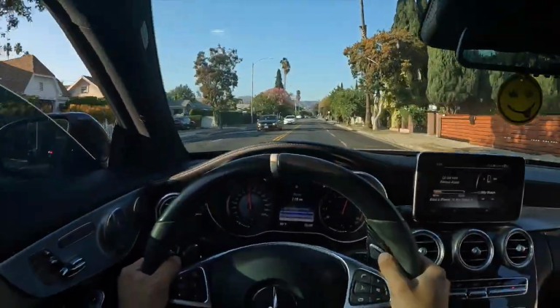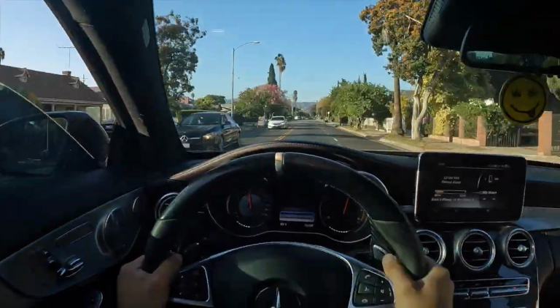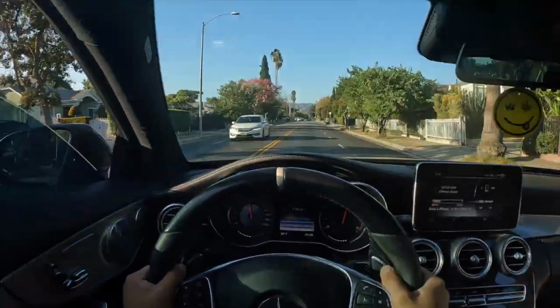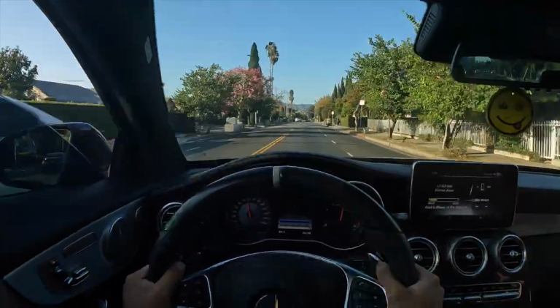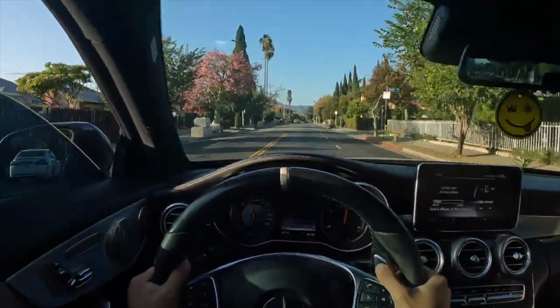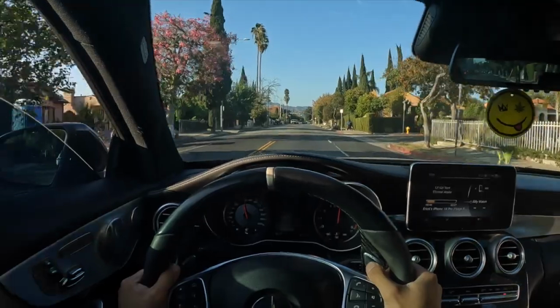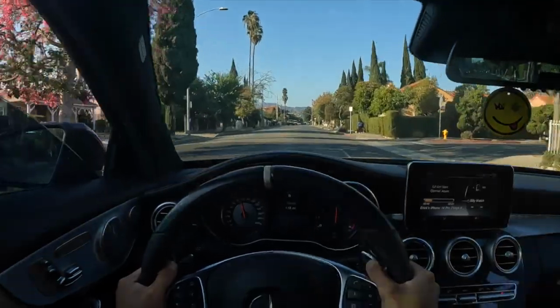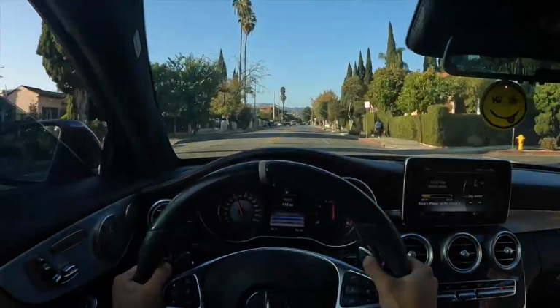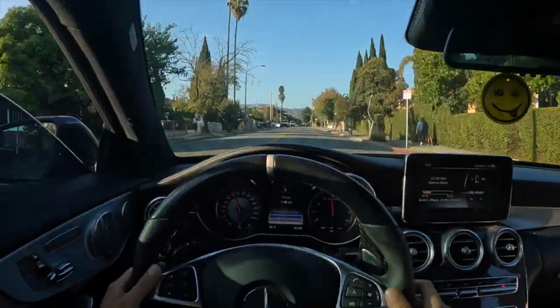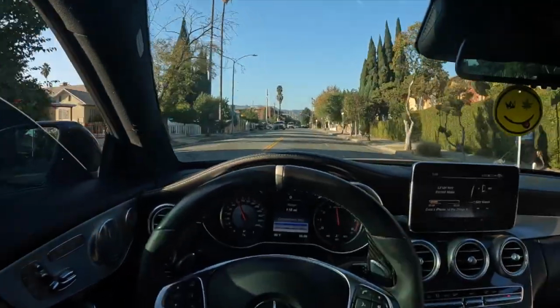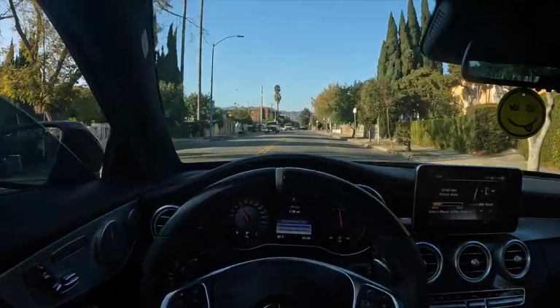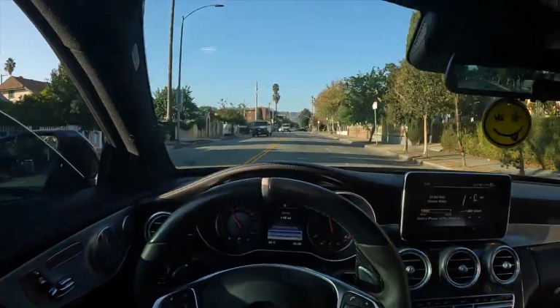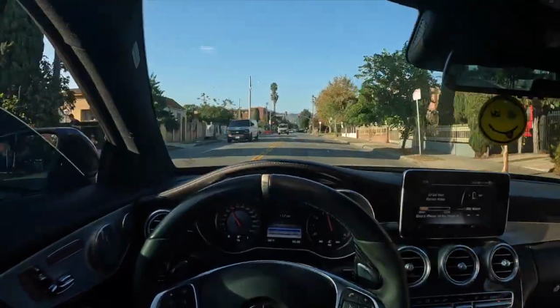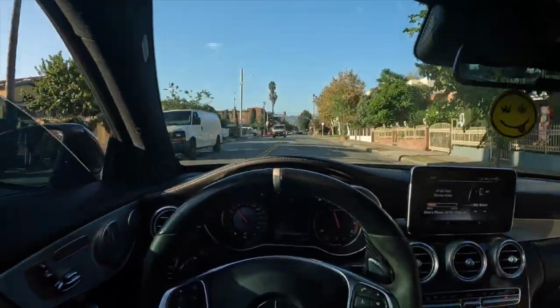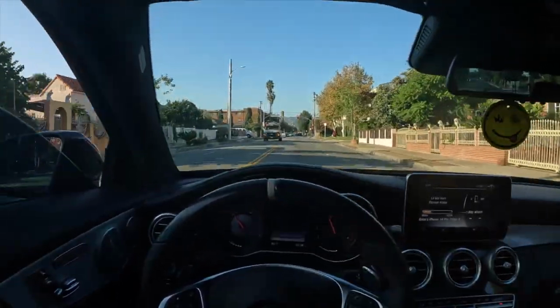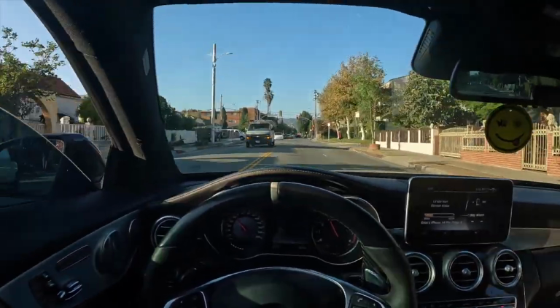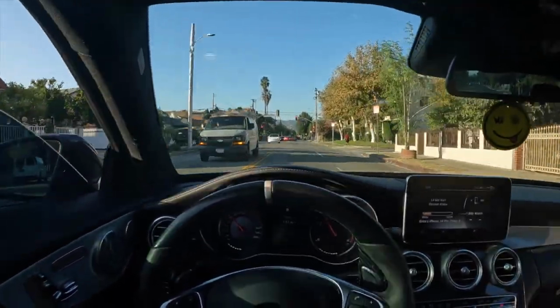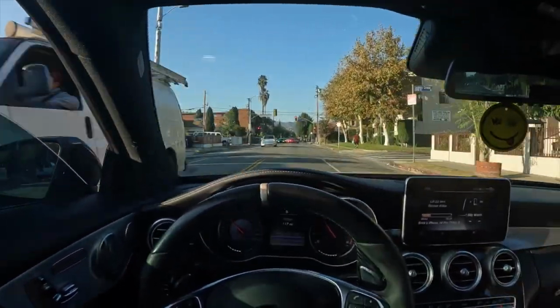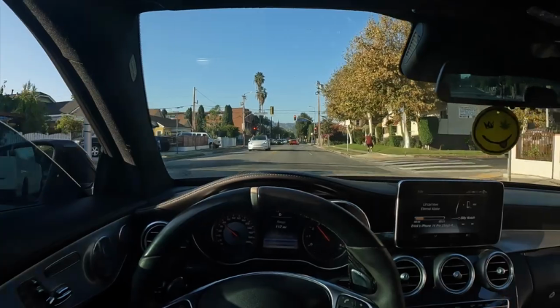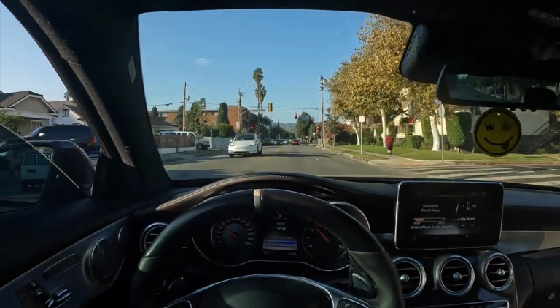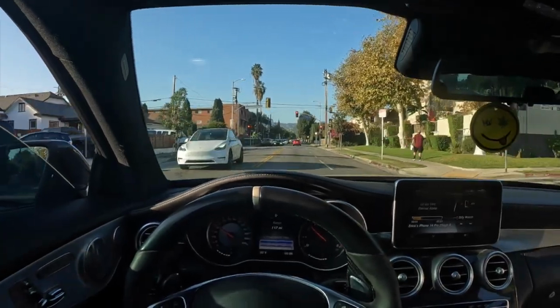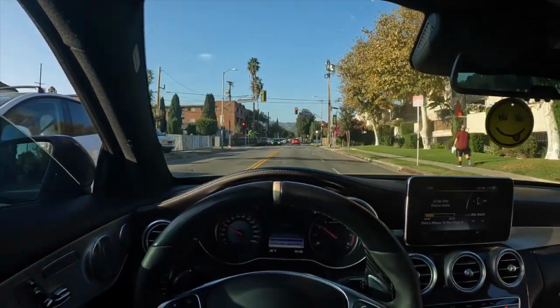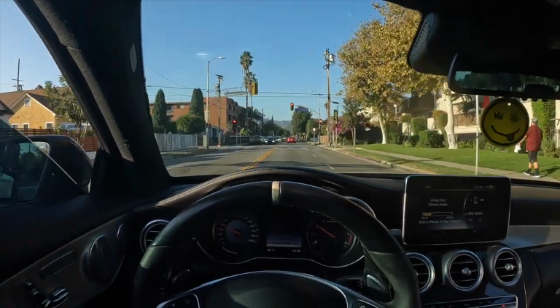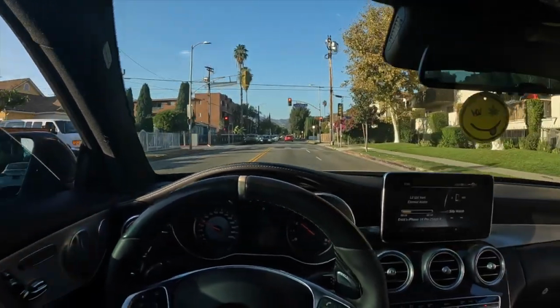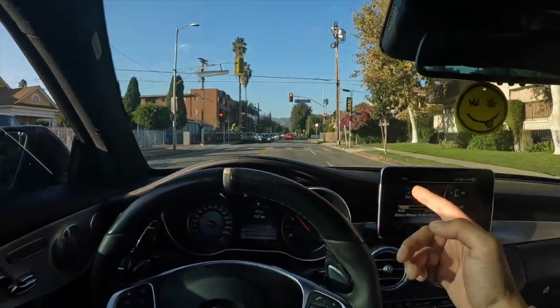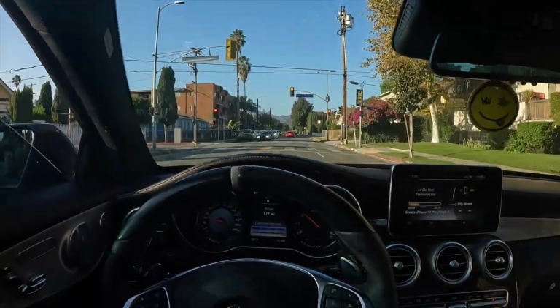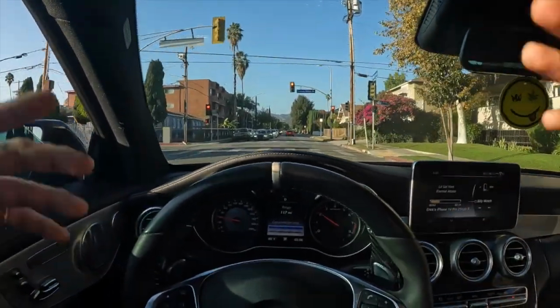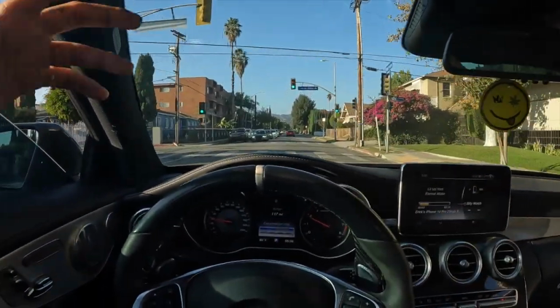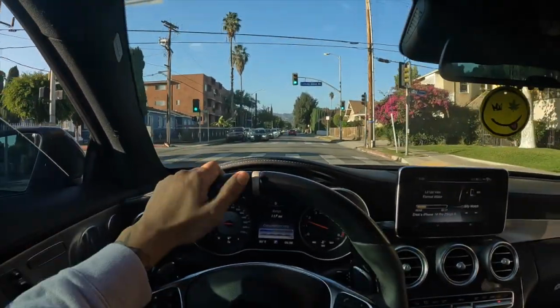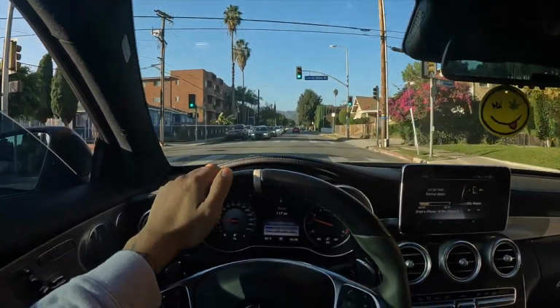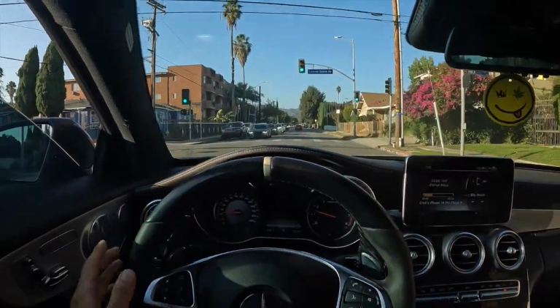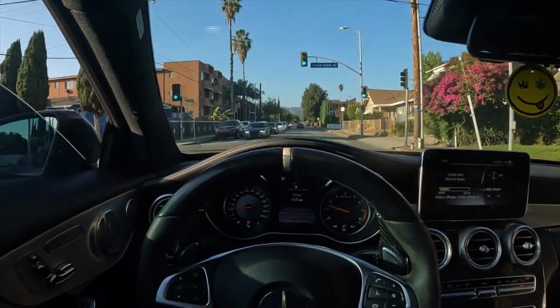Oh my goodness gracious. It's about as straight and empty of a road as you're gonna get in LA at 5 PM, but hey I'll take it. That was pretty smooth, that was pretty fun.